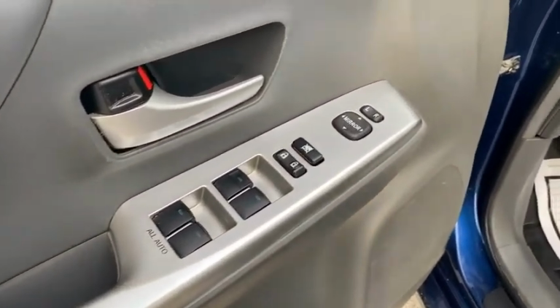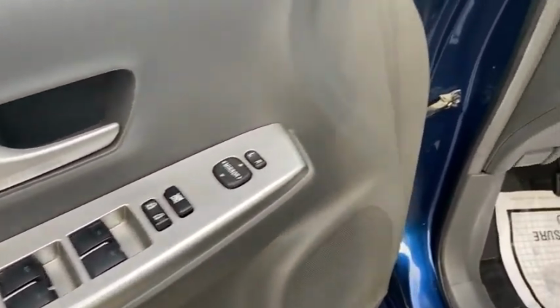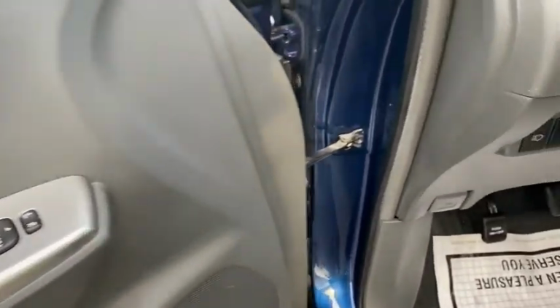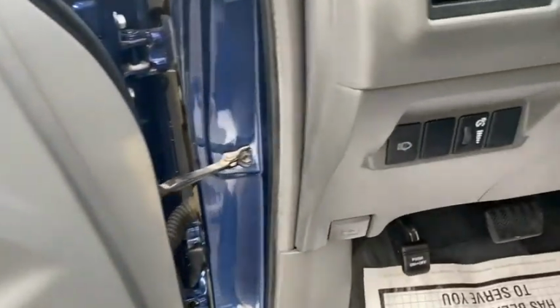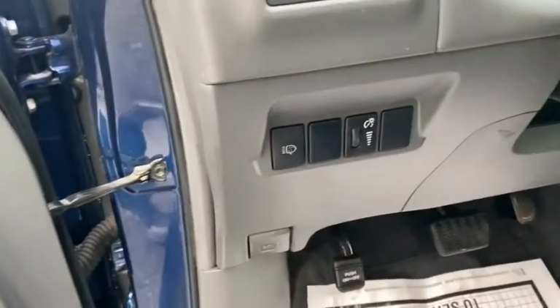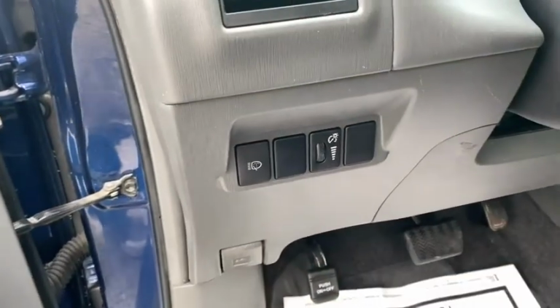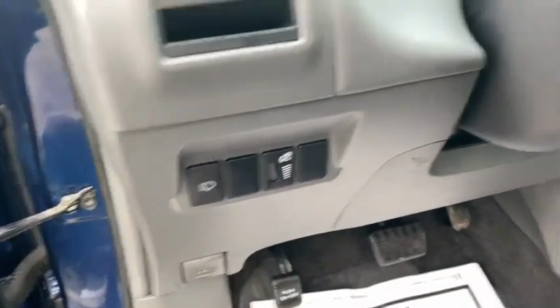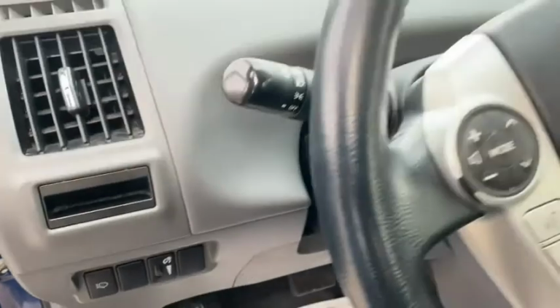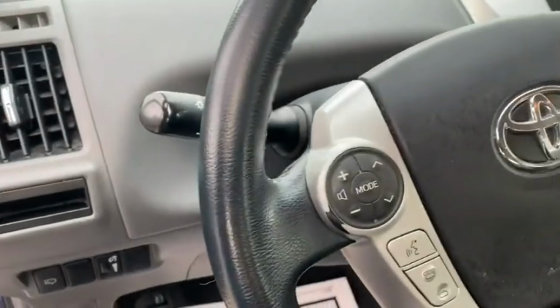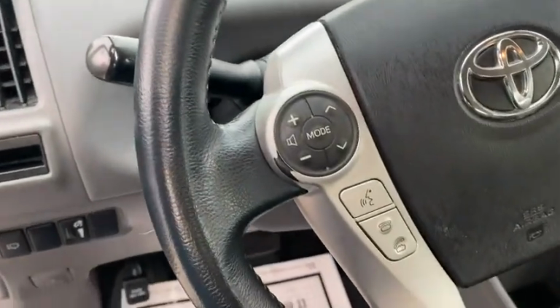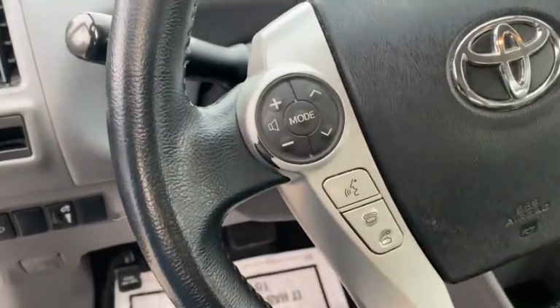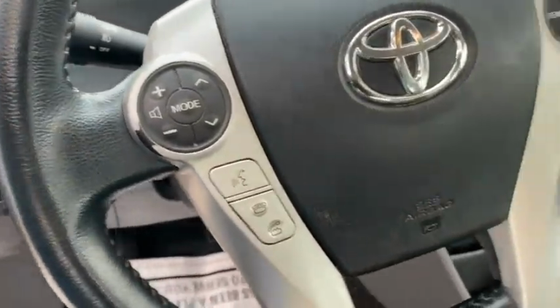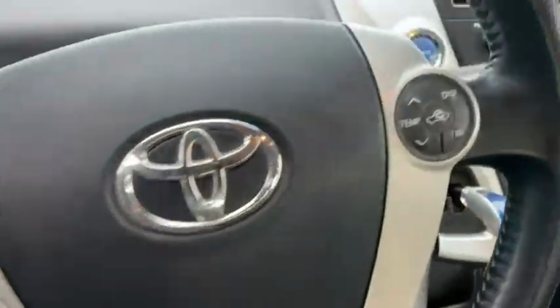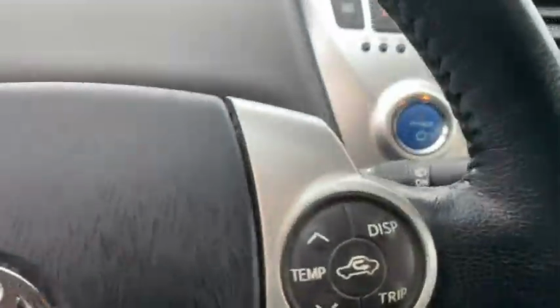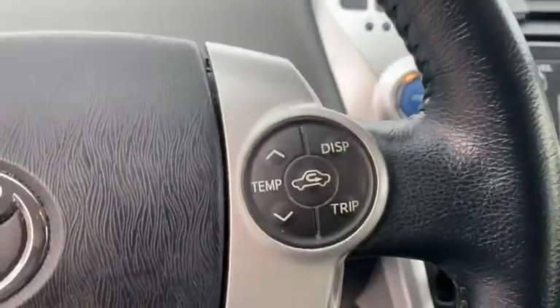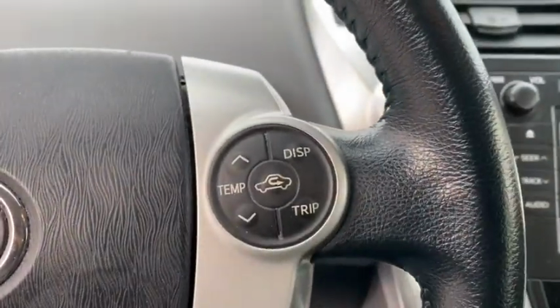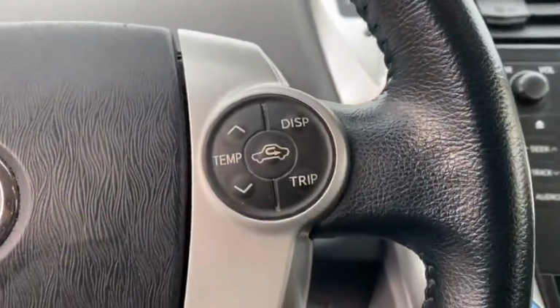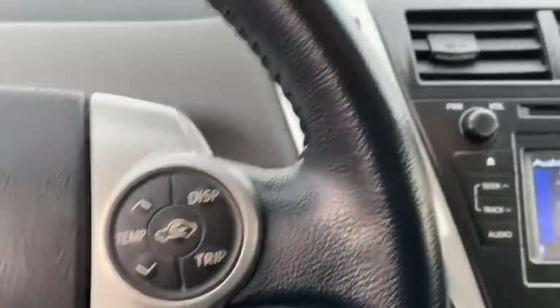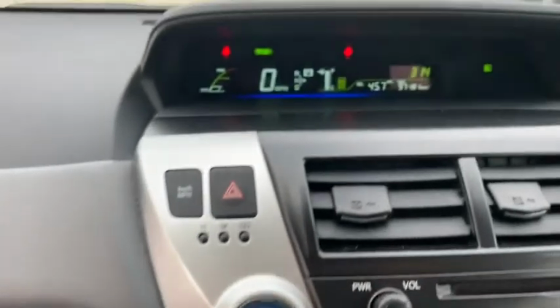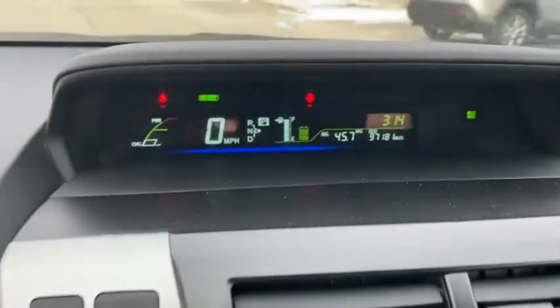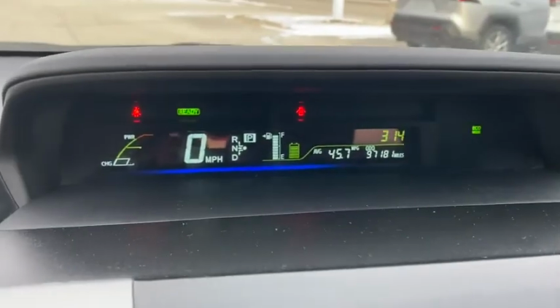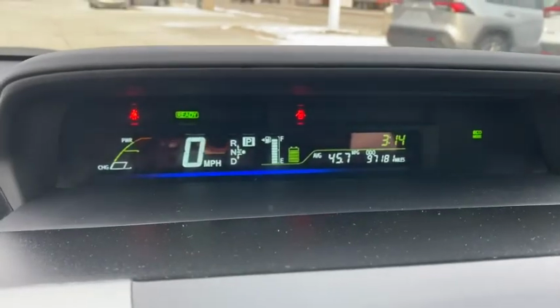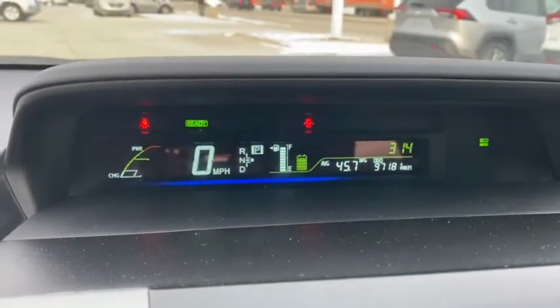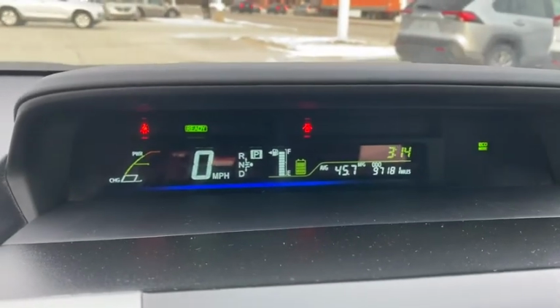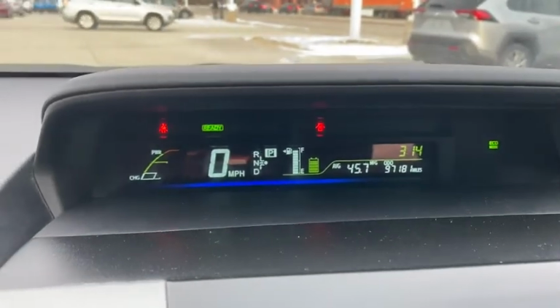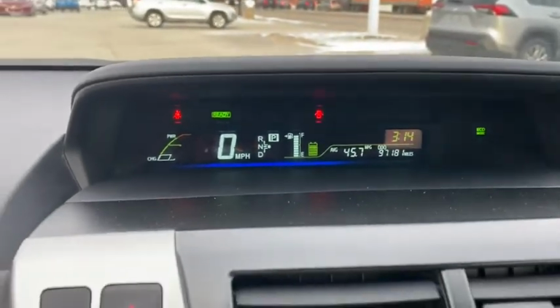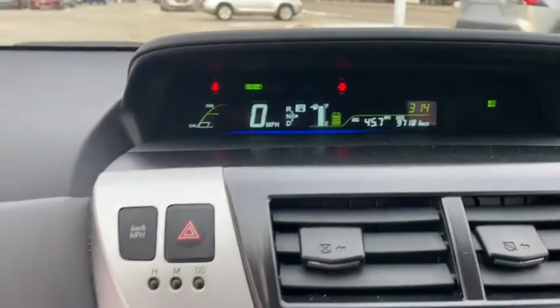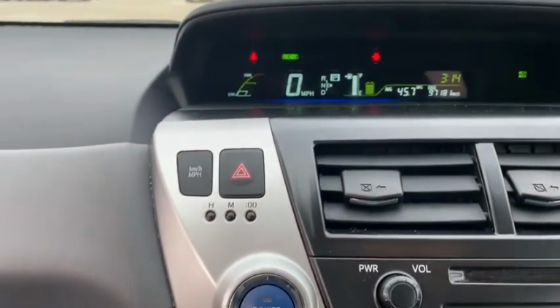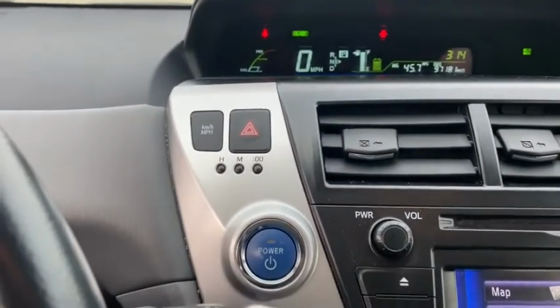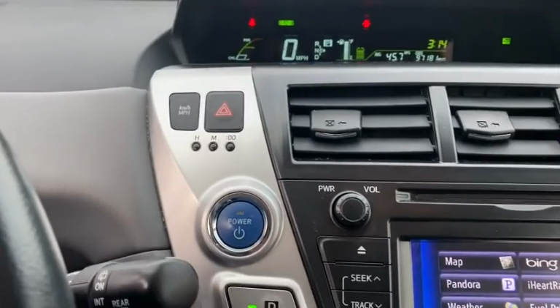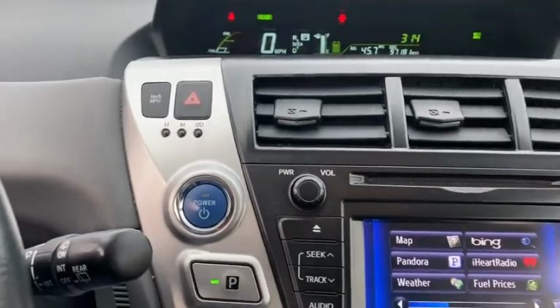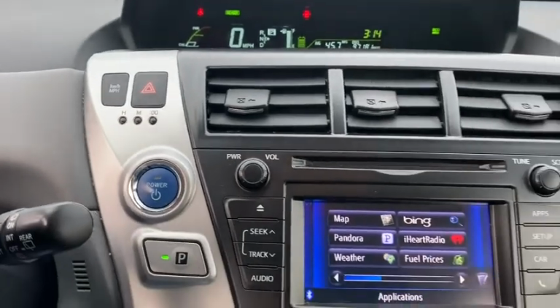Here are some of this vehicle's great options: keyless entry, steering wheel audio controls, anti-lock braking system, traction control, backup camera, stability control, Bluetooth, power steering, adjustable steering wheel, keyless start, four-wheel disc brakes.